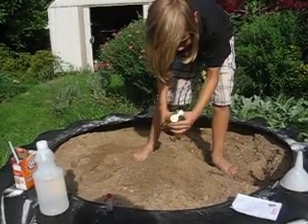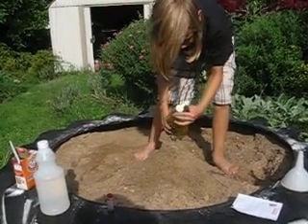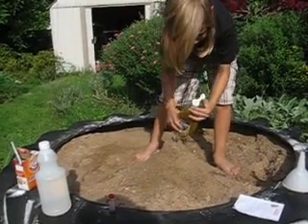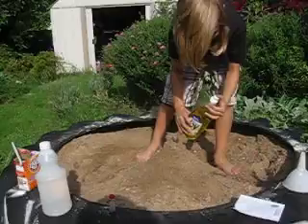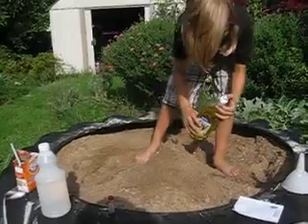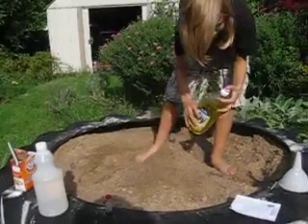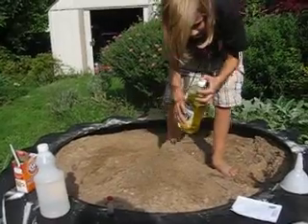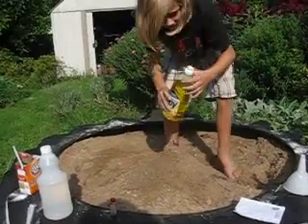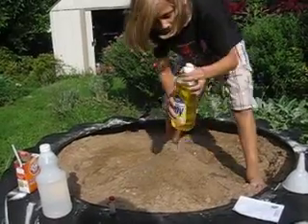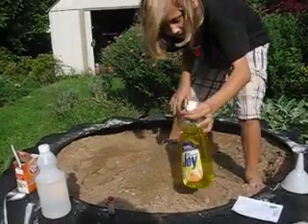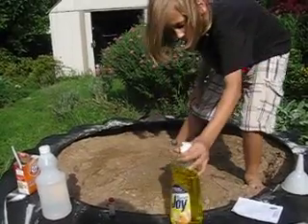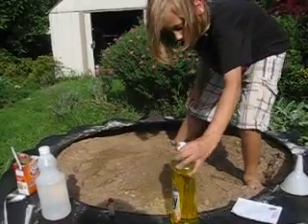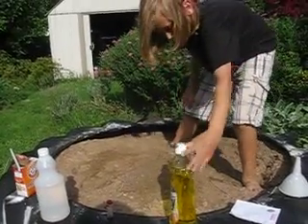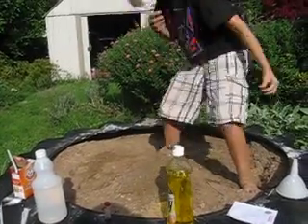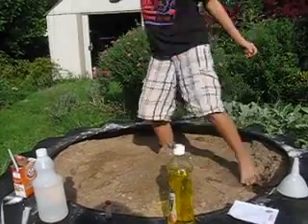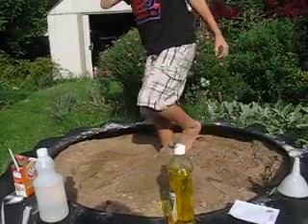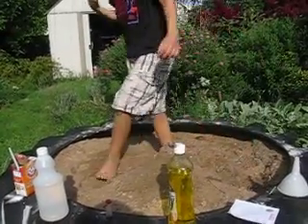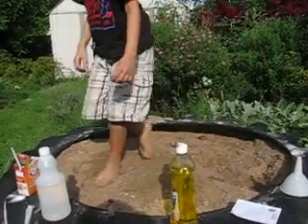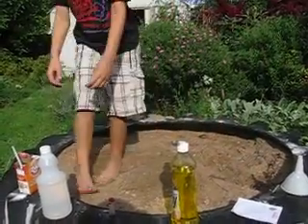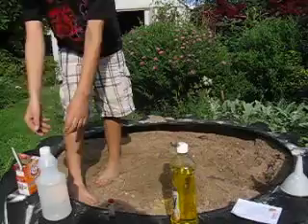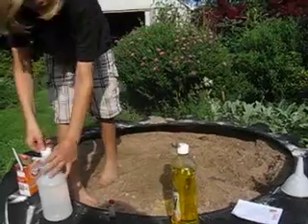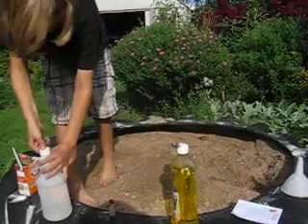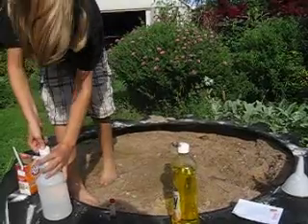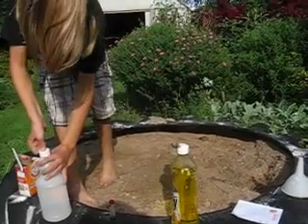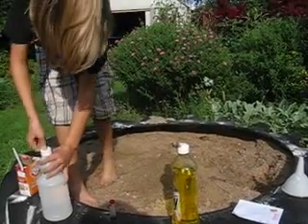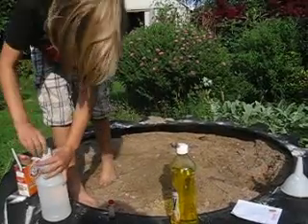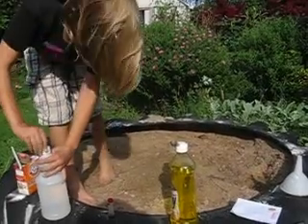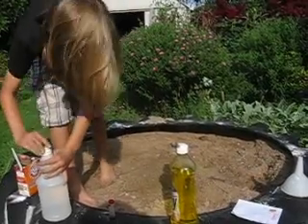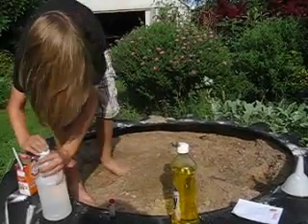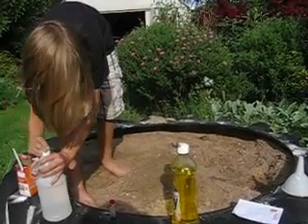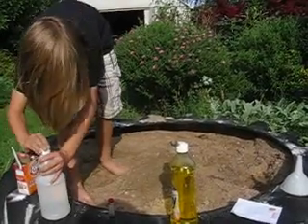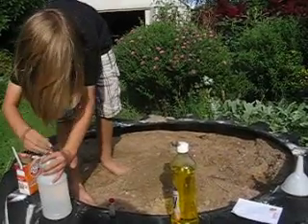Alright, that should be it. And now I'm just gonna pour some vinegar in until it starts bubbling.